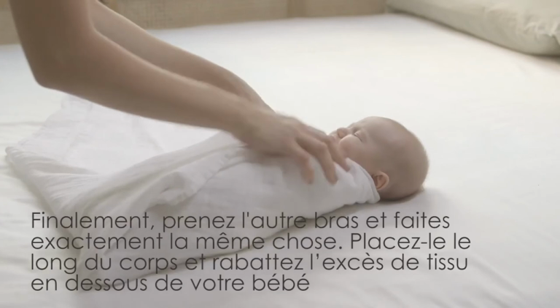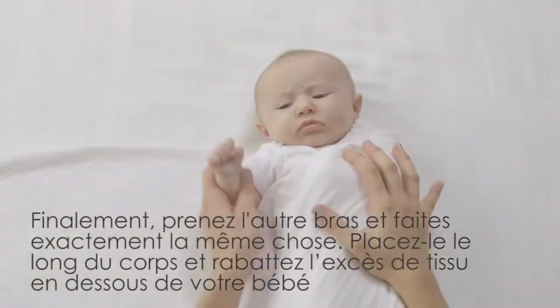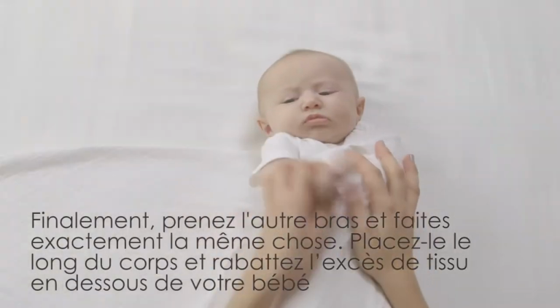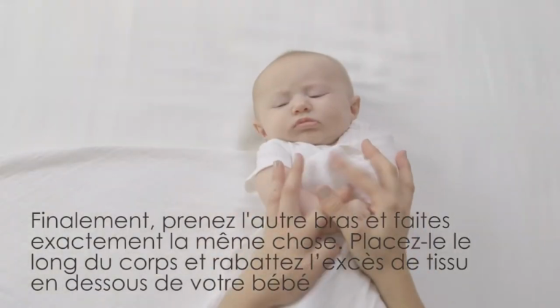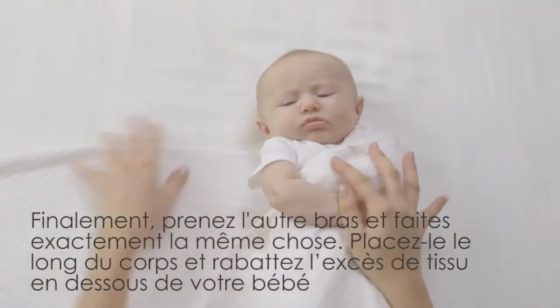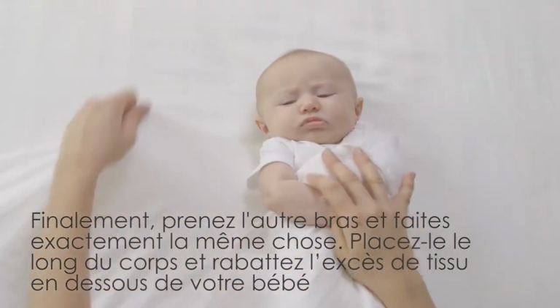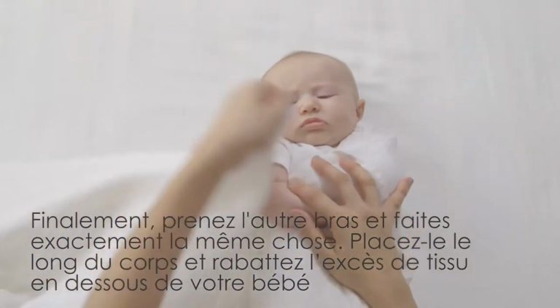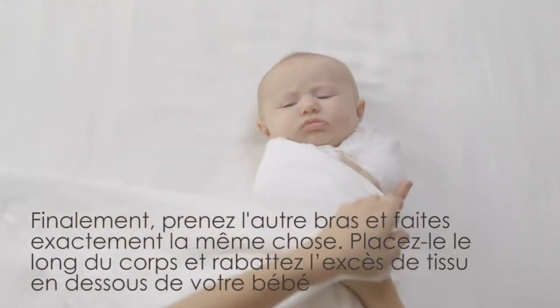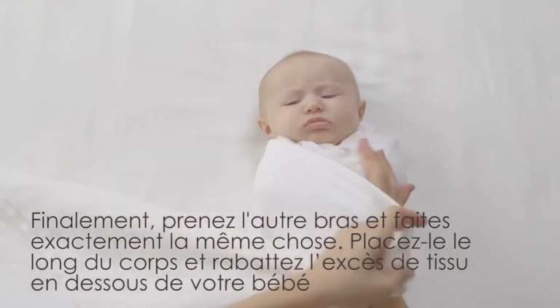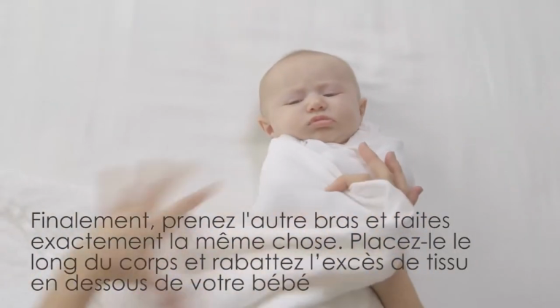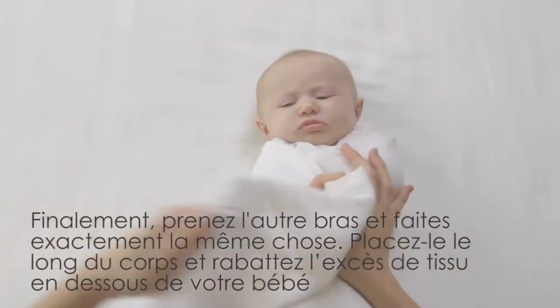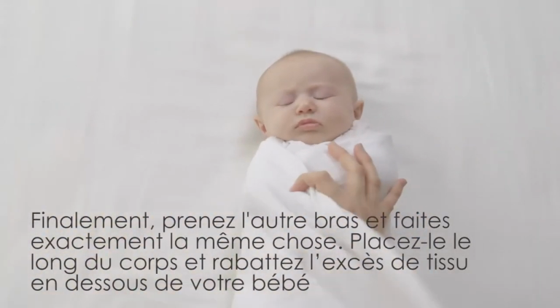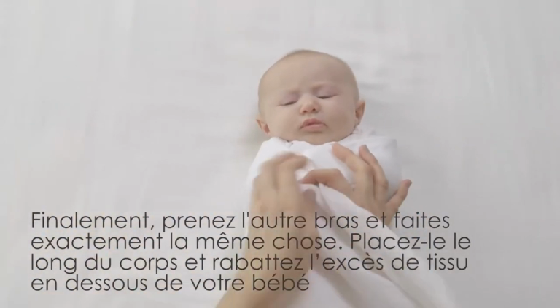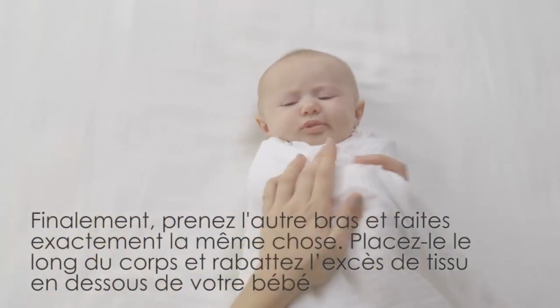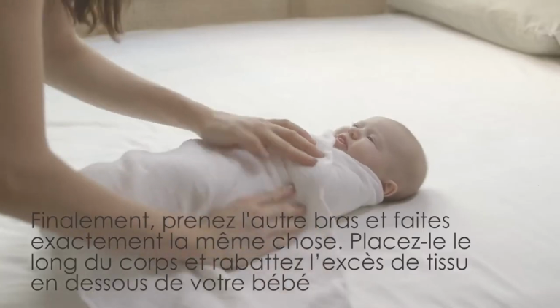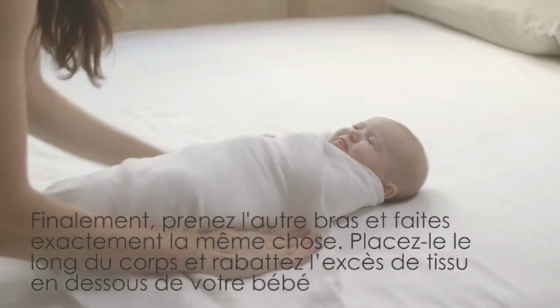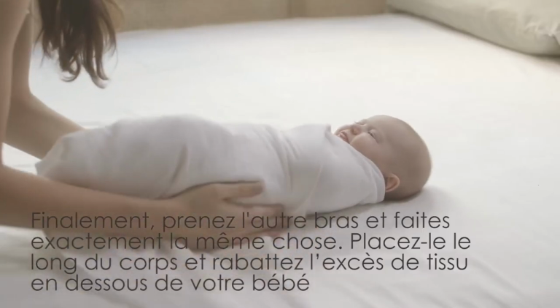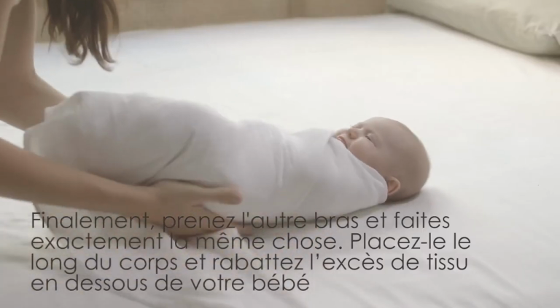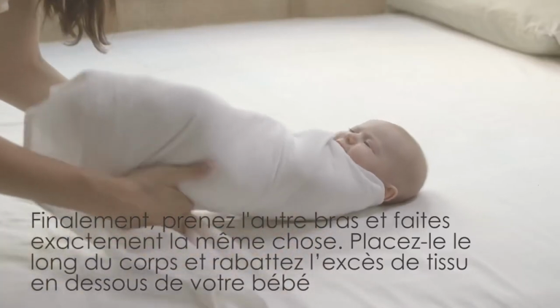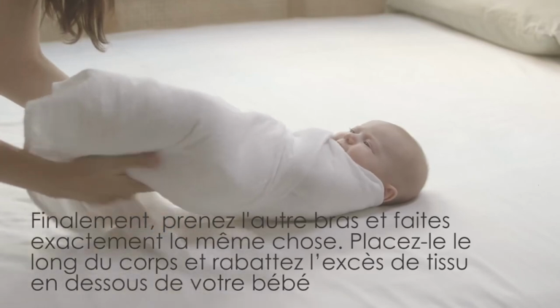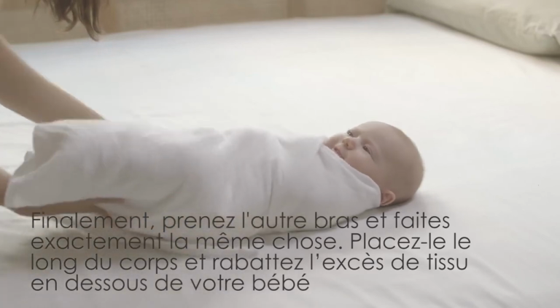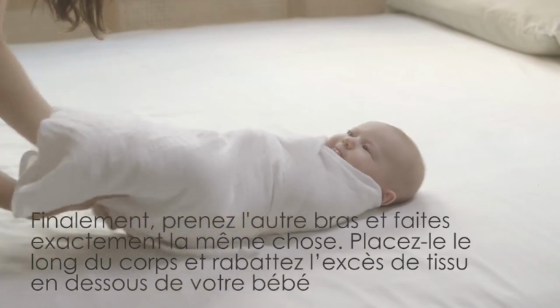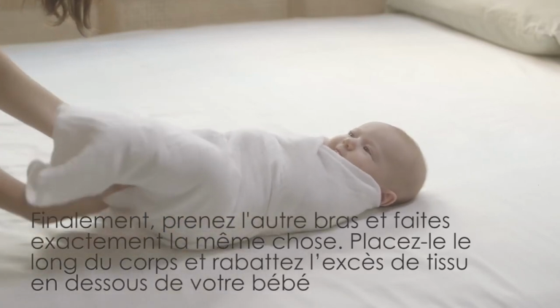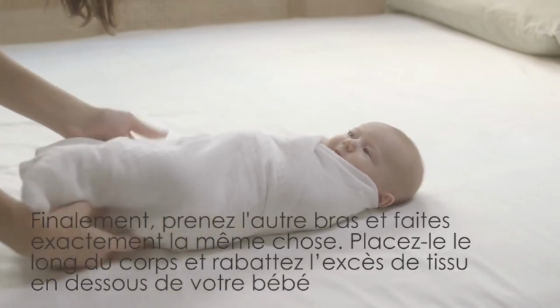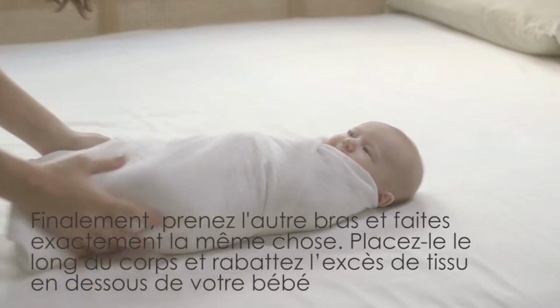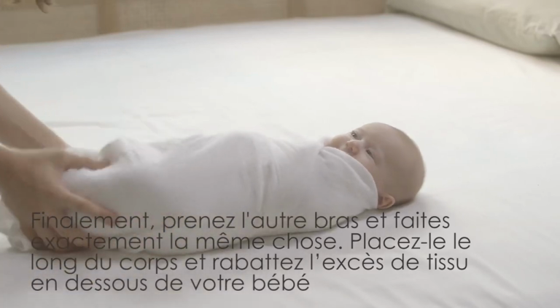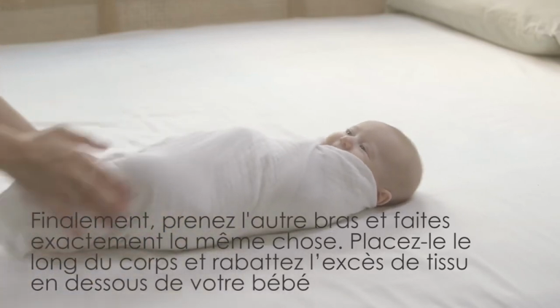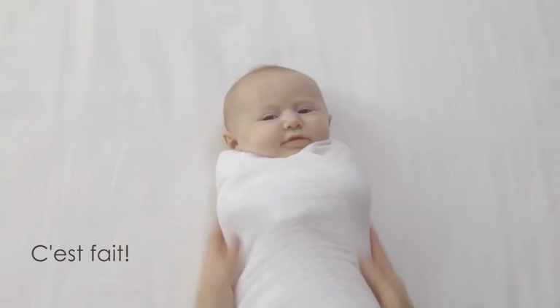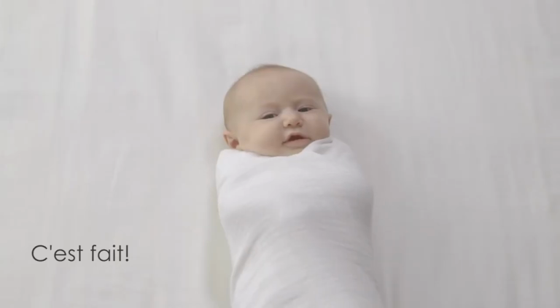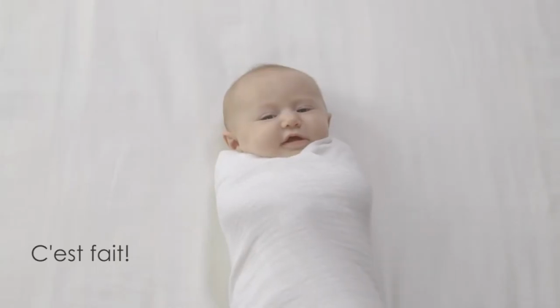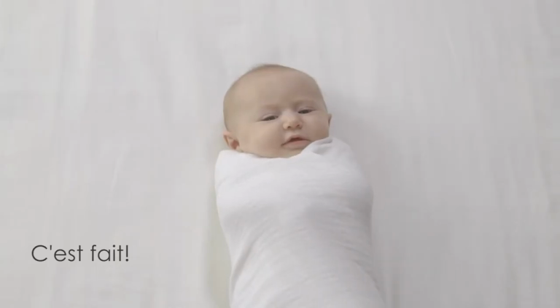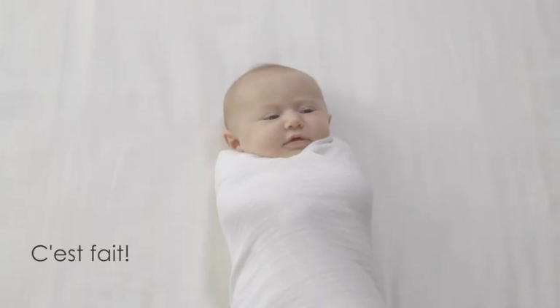Finally, we take this arm and do the exact same thing. Place it alongside her body and pull the swaddle securely across. You did it!